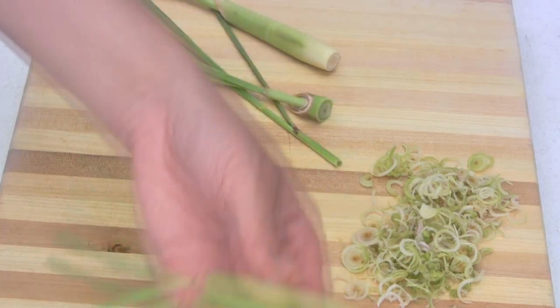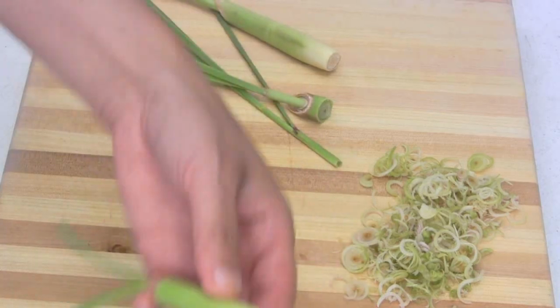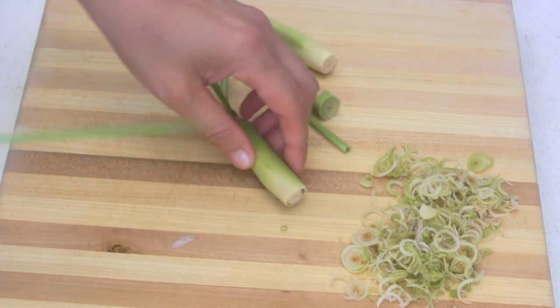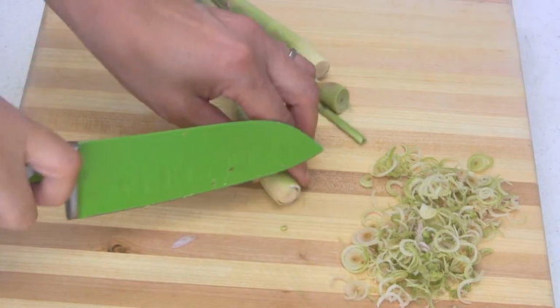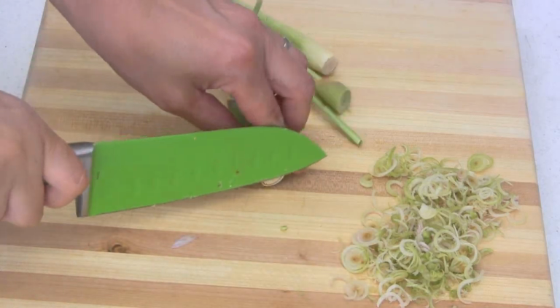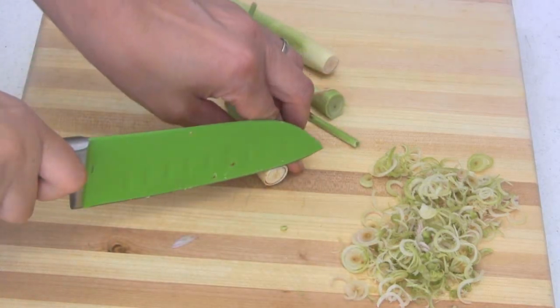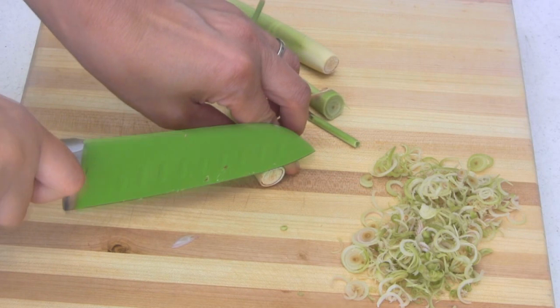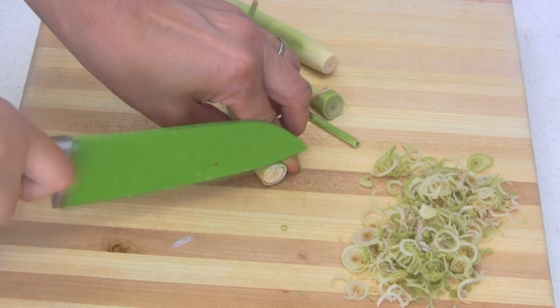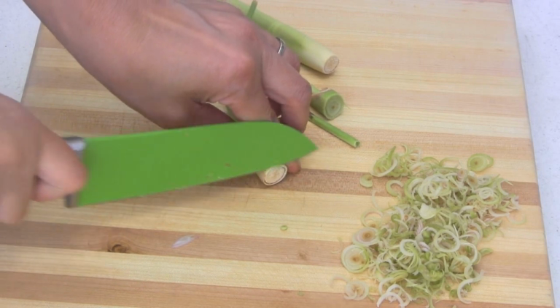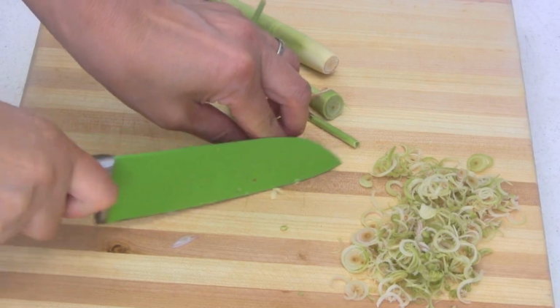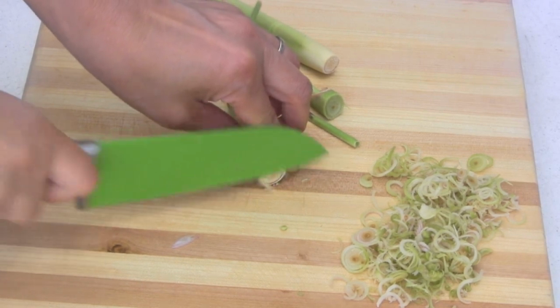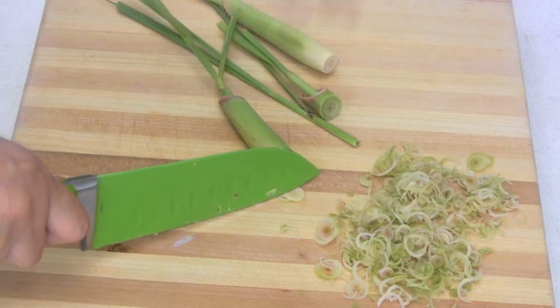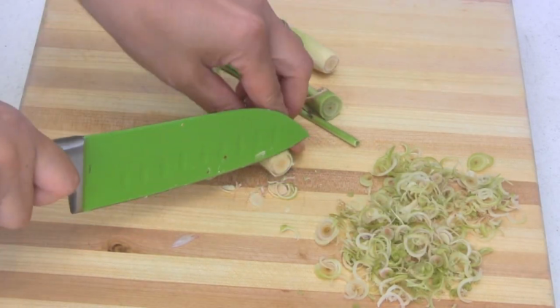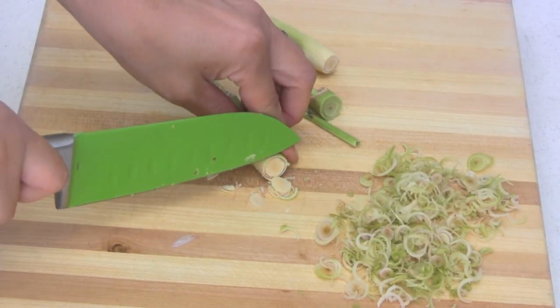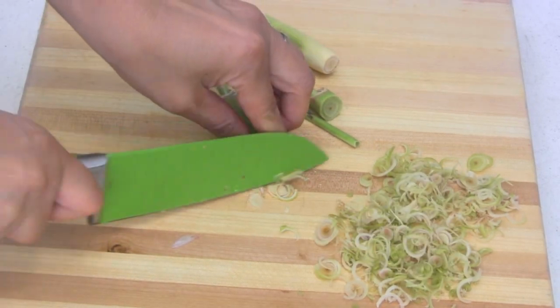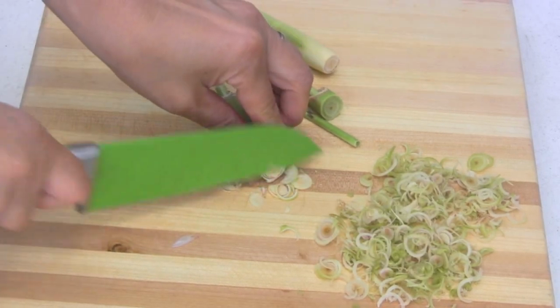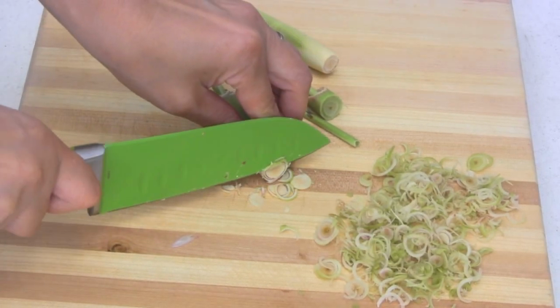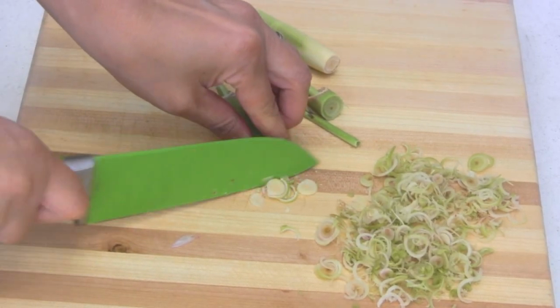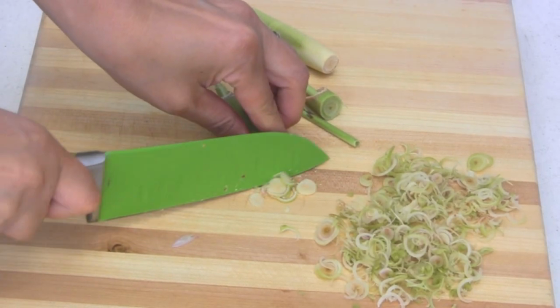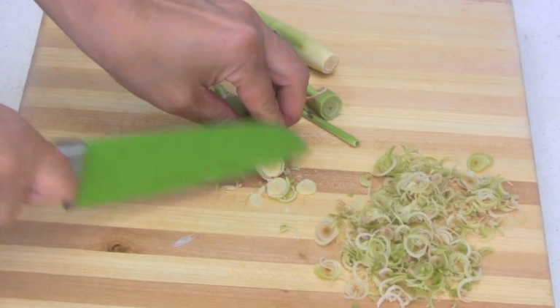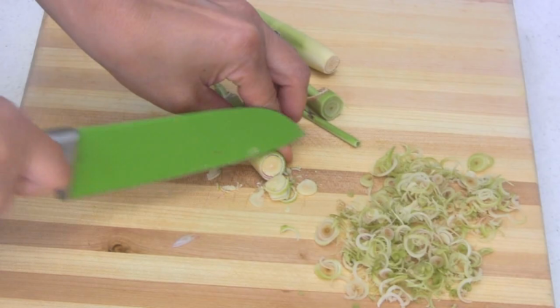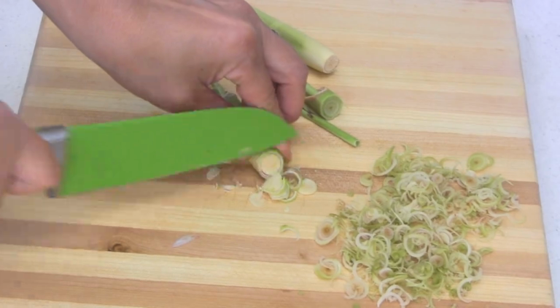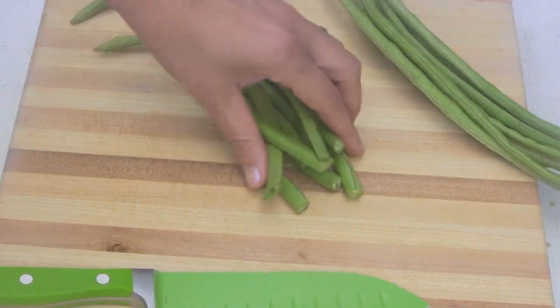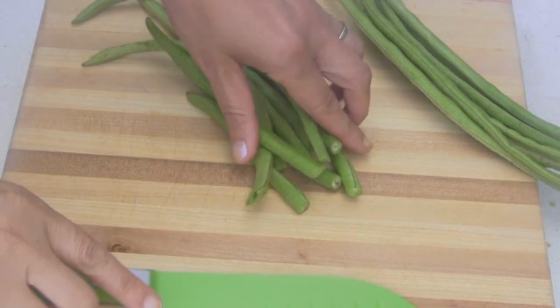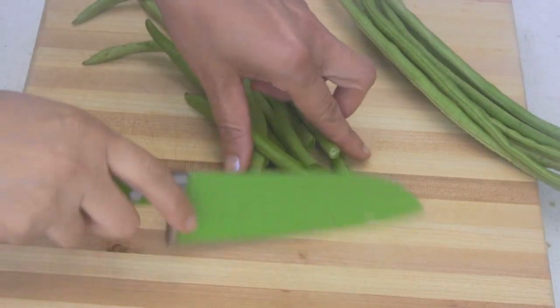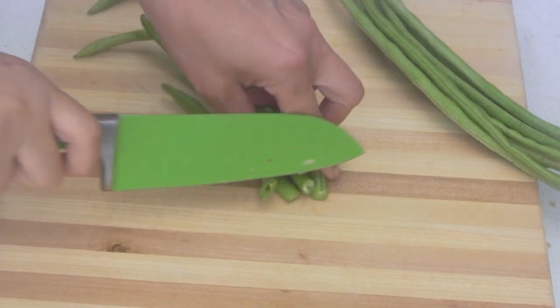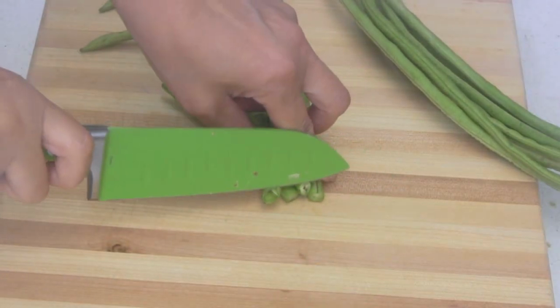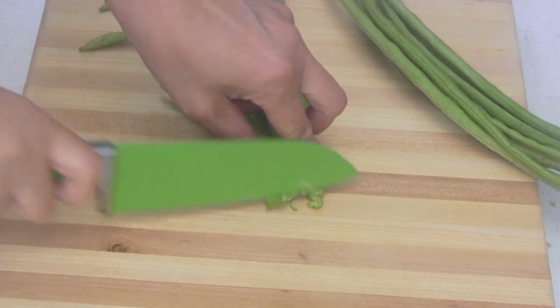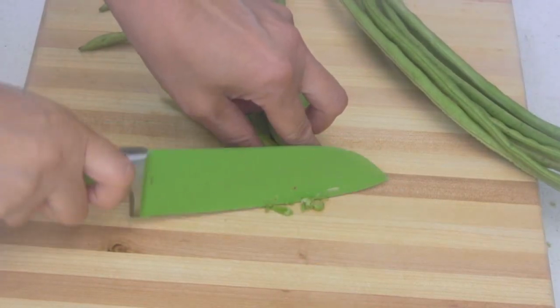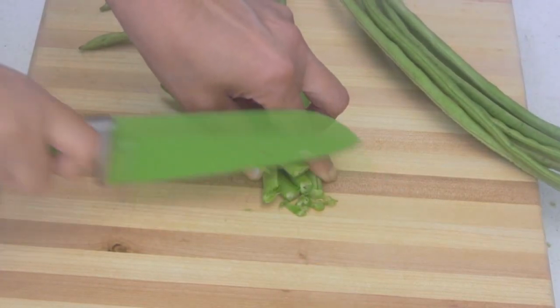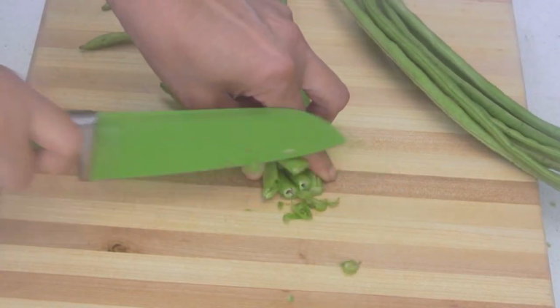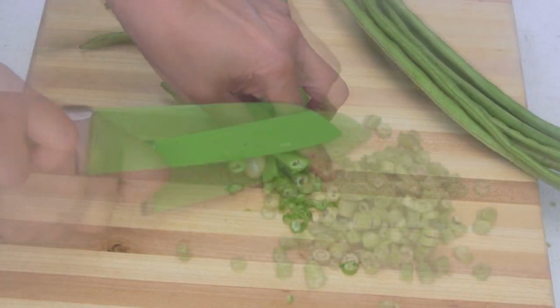This is the bottom soft part of the lemongrass. Slice it really thin. For the long Asian green bean, thinly slice those as well.